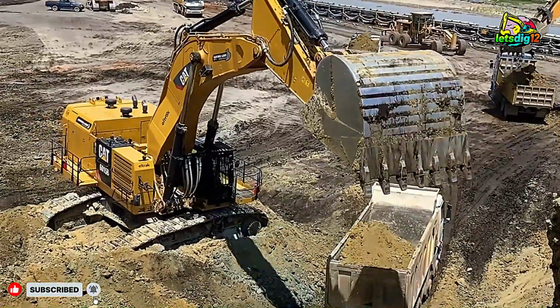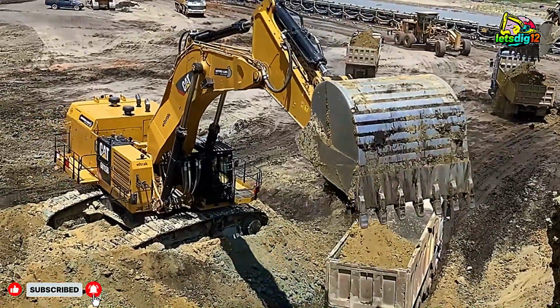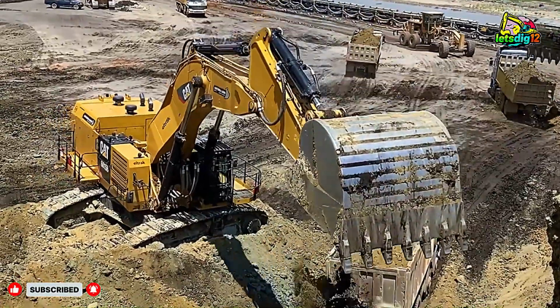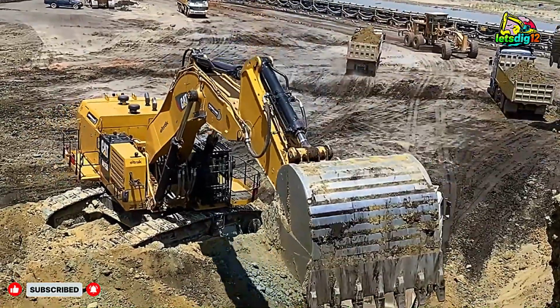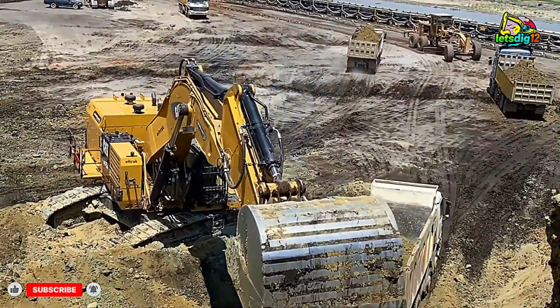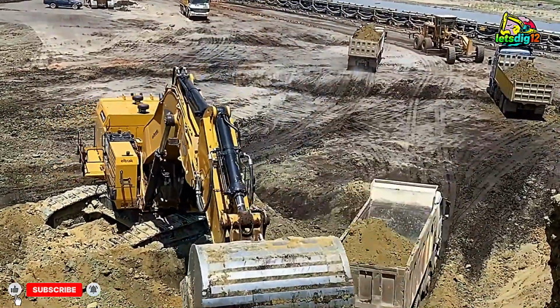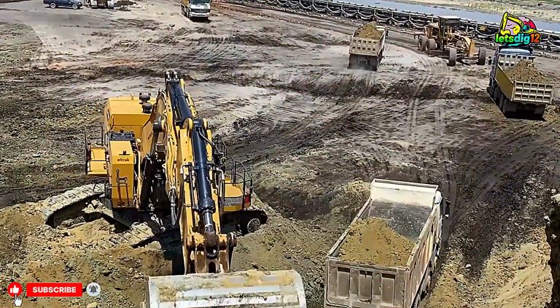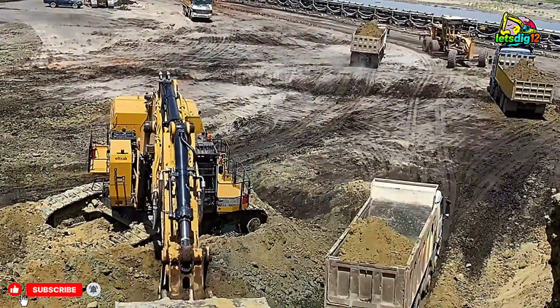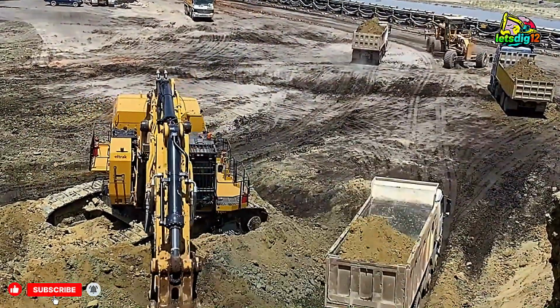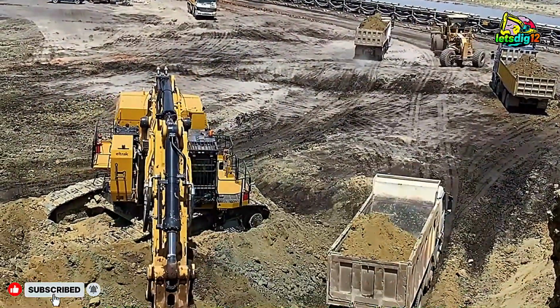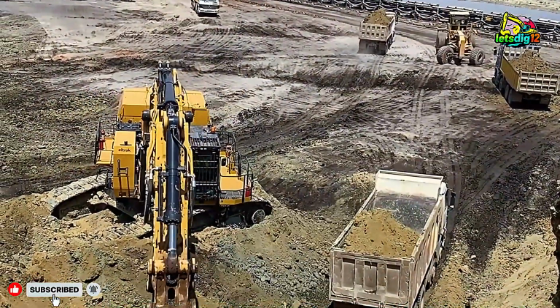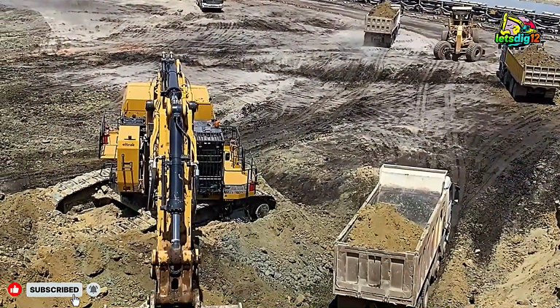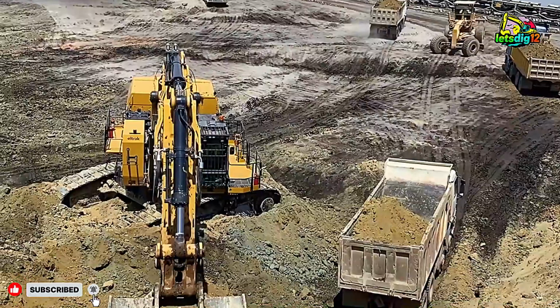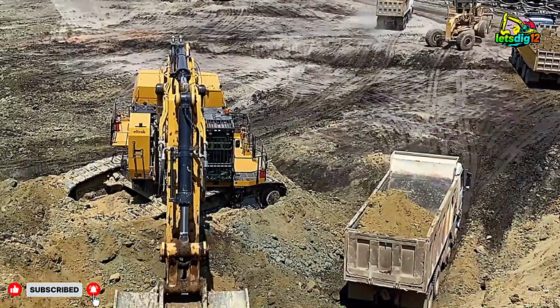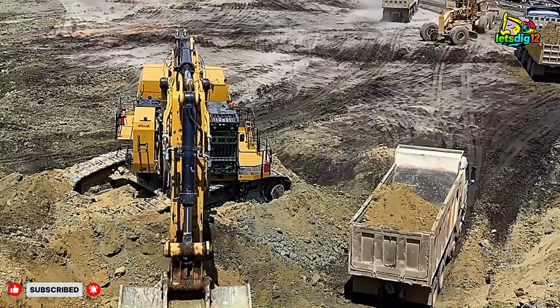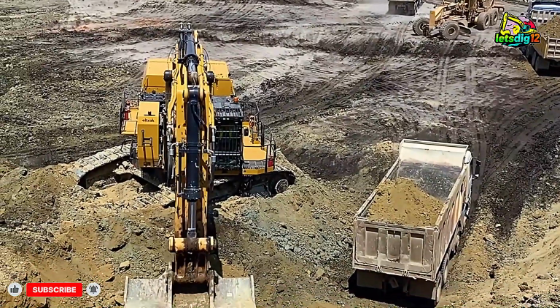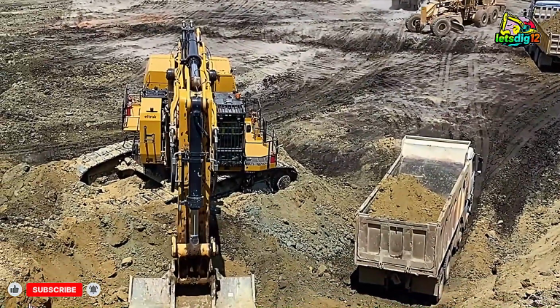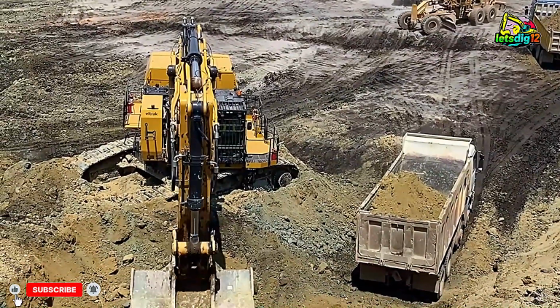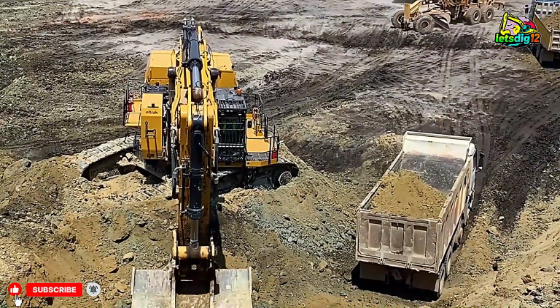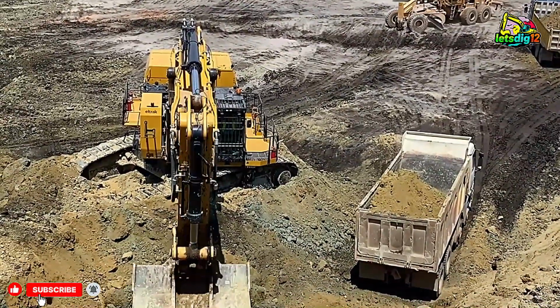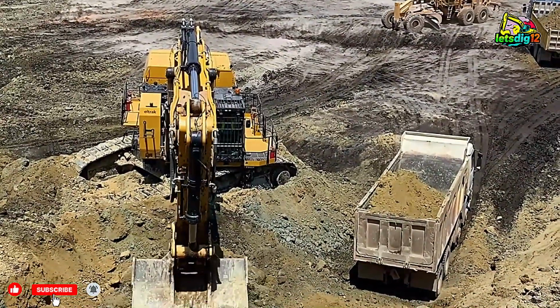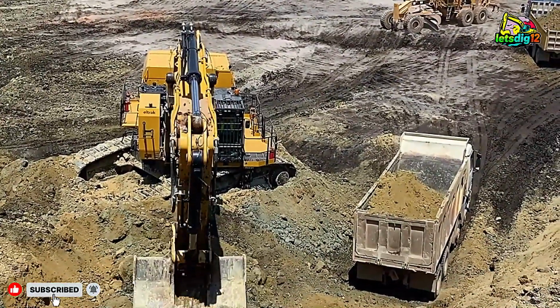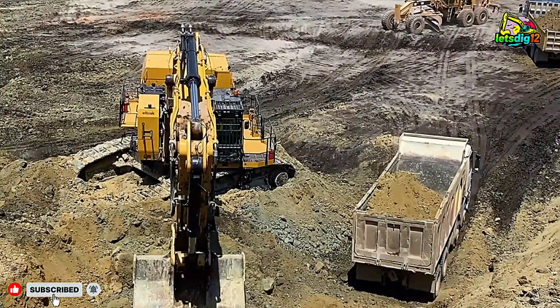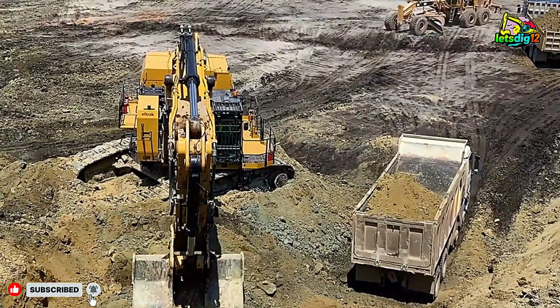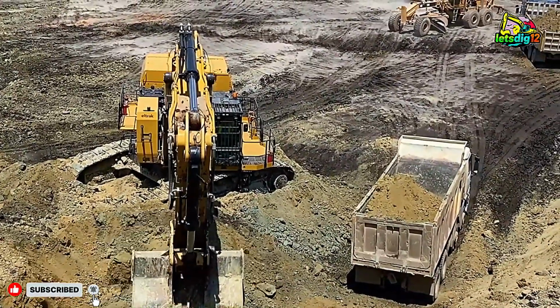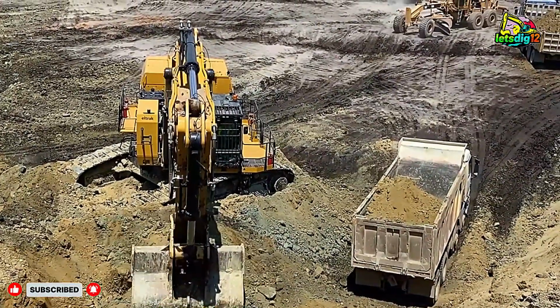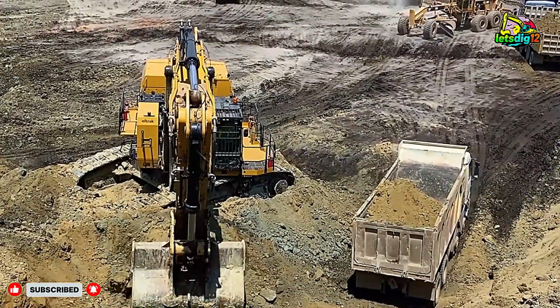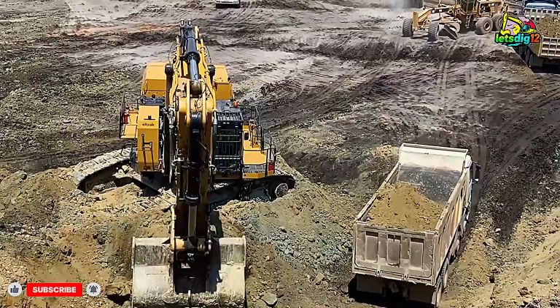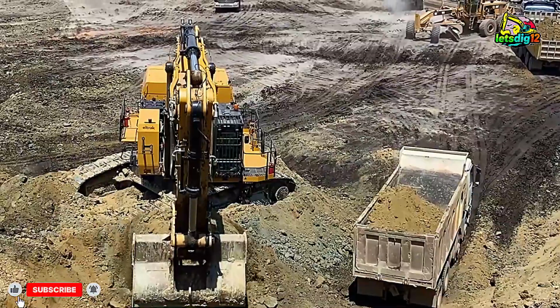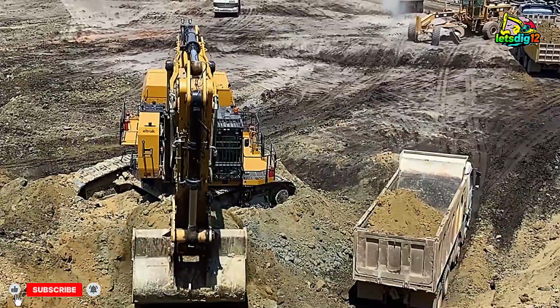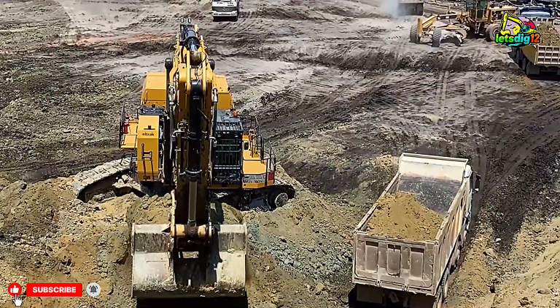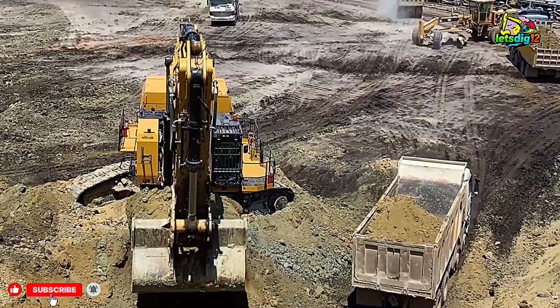Known for reliability and durability, this machine can handle everything from heavy rock to loose soil, making it one of the most versatile excavators in mining.